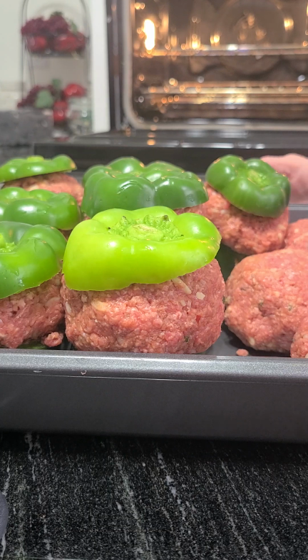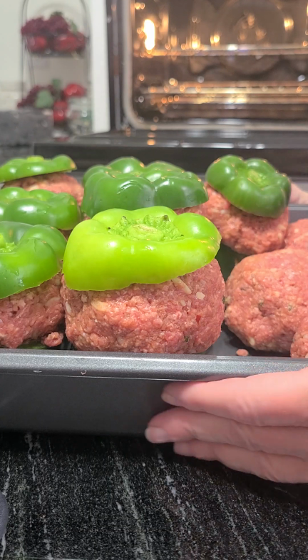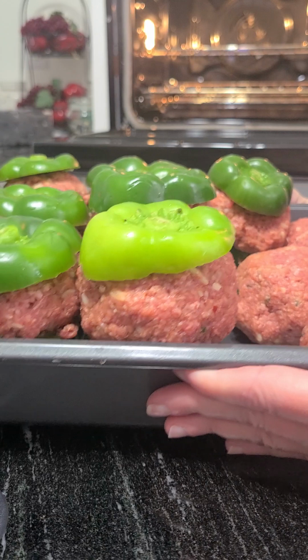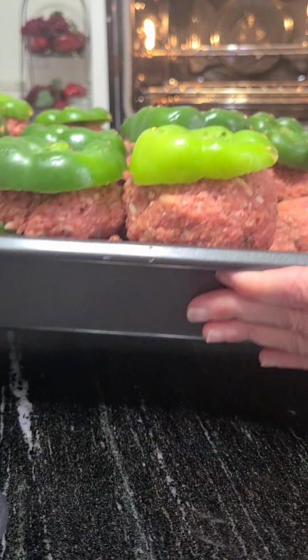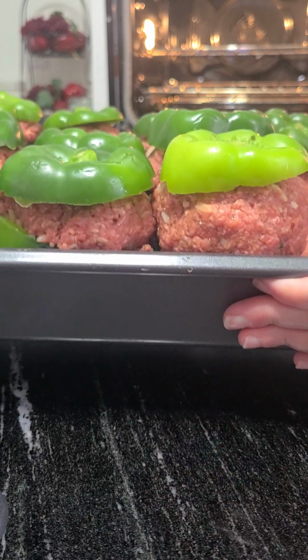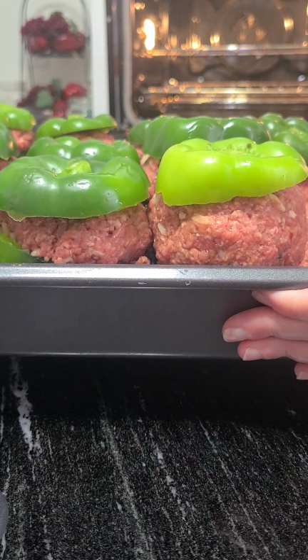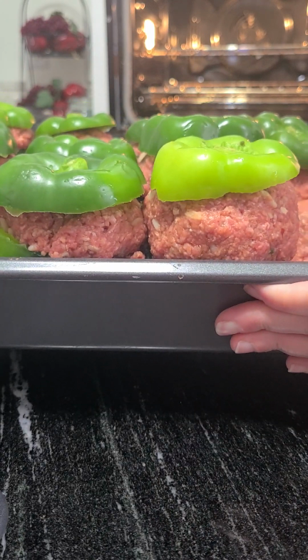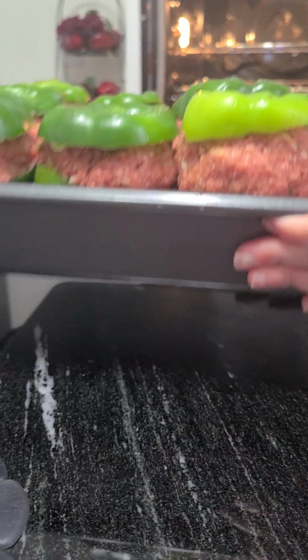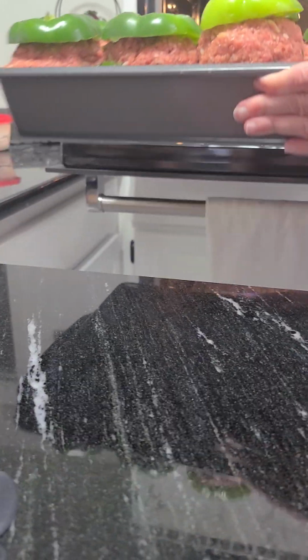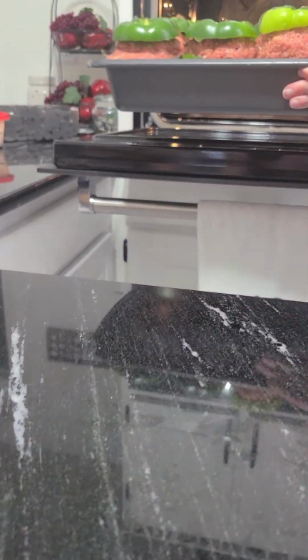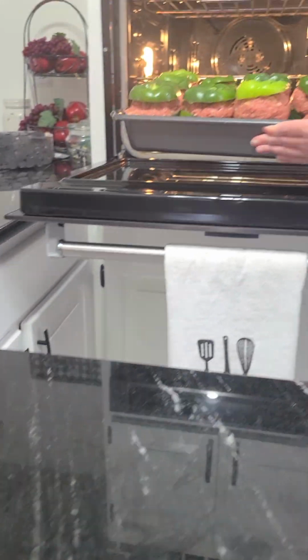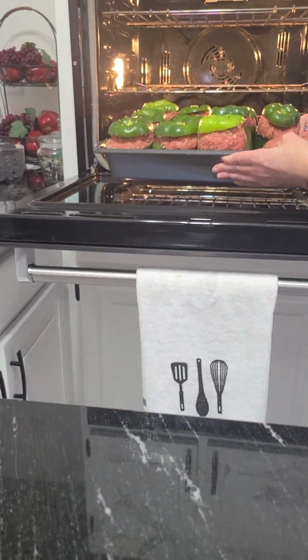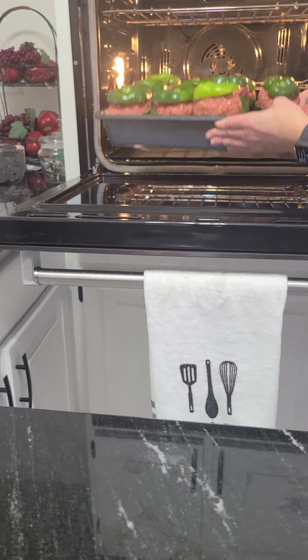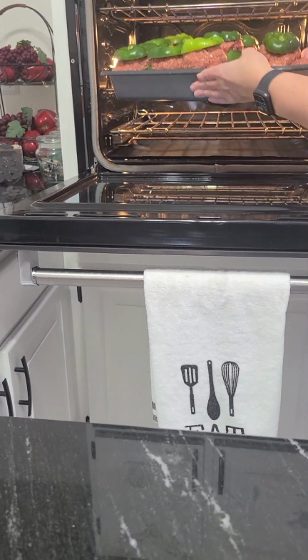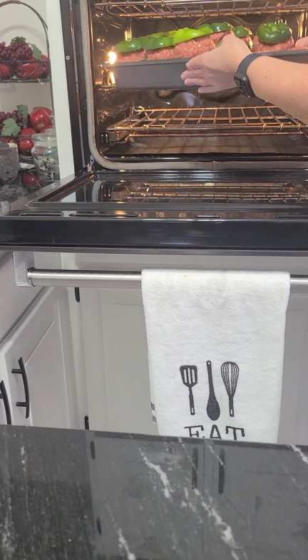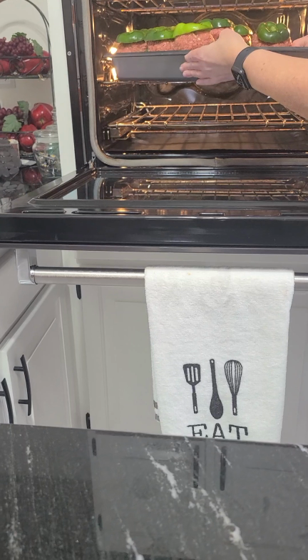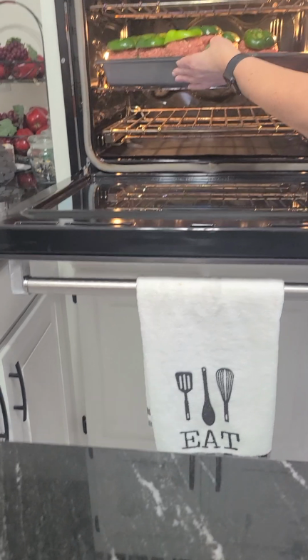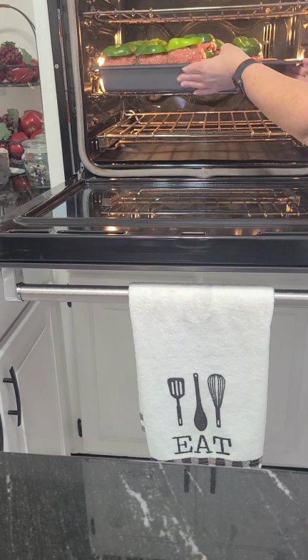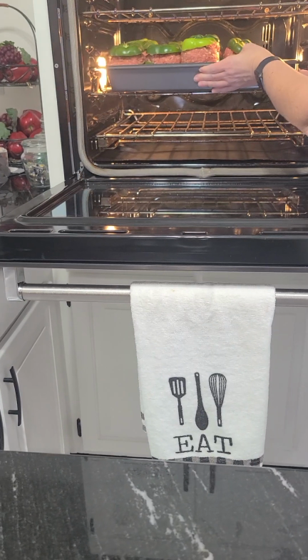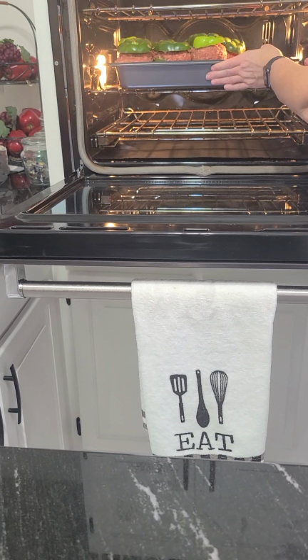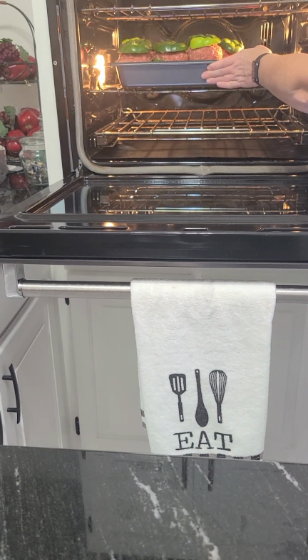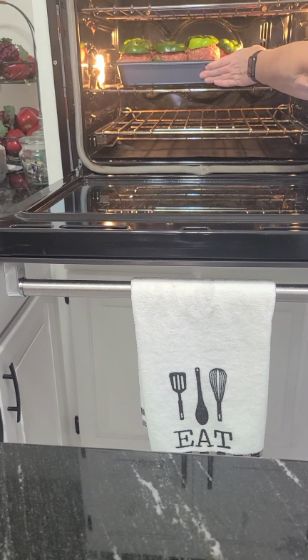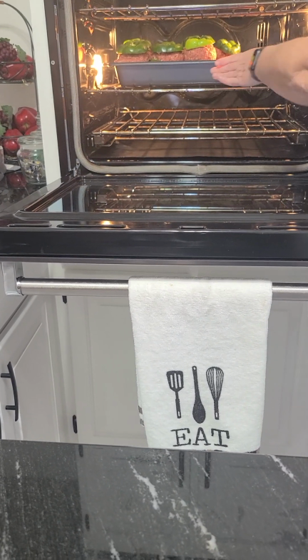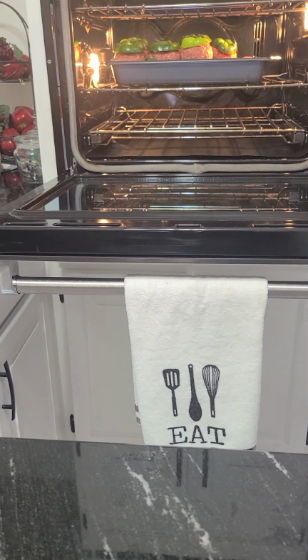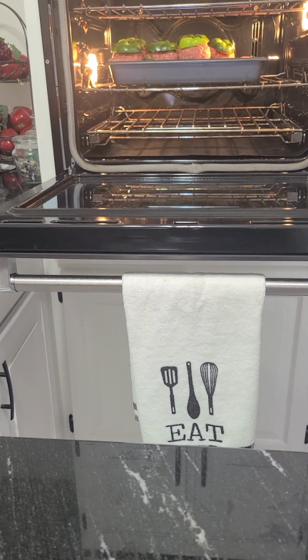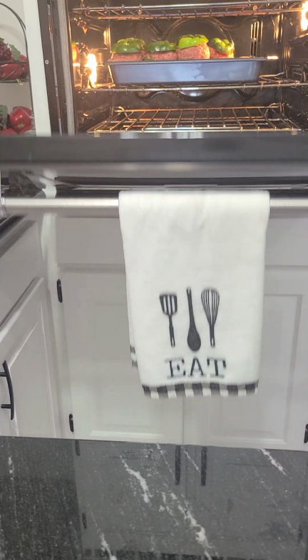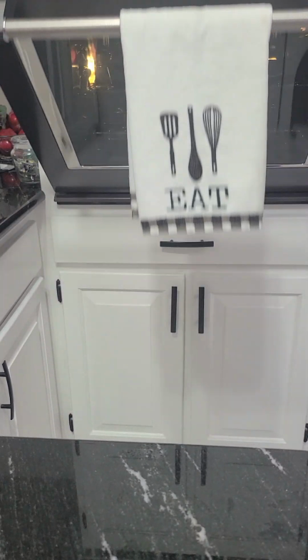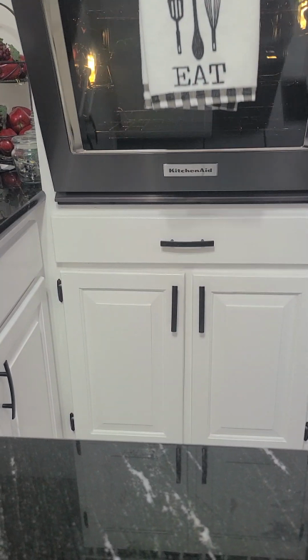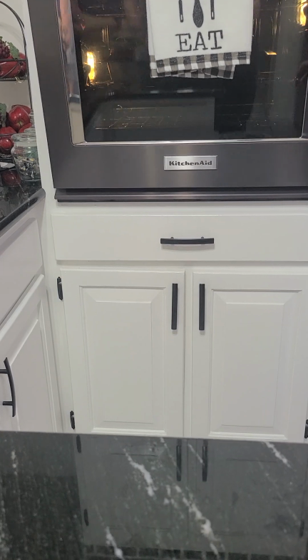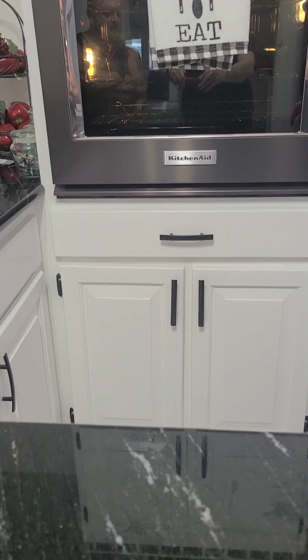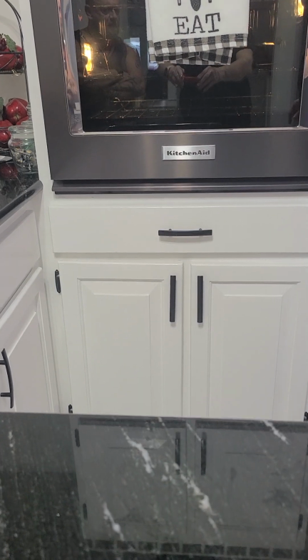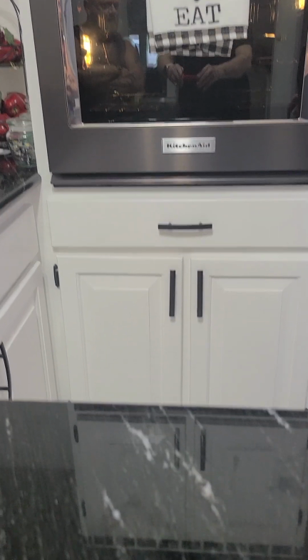I wanted to show you these after they're done. She's putting them in the oven at 350 and we're going to bake them for an hour. We're going to take them out in an hour and check them, then we'll show you from there.